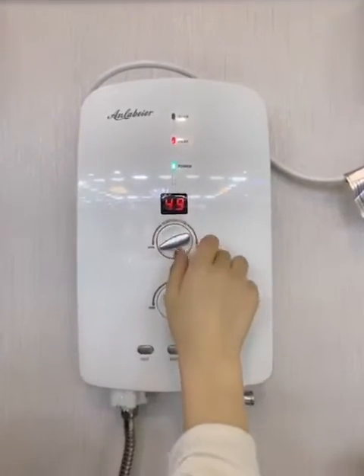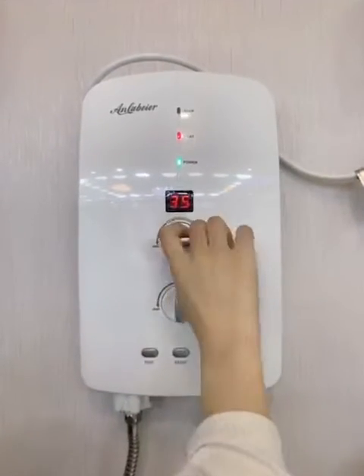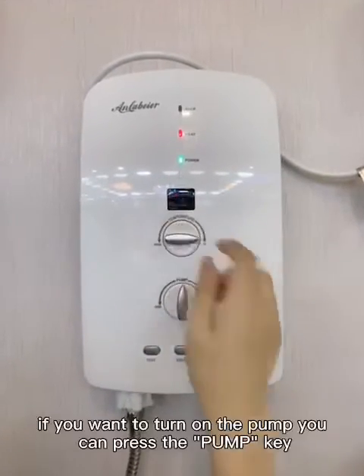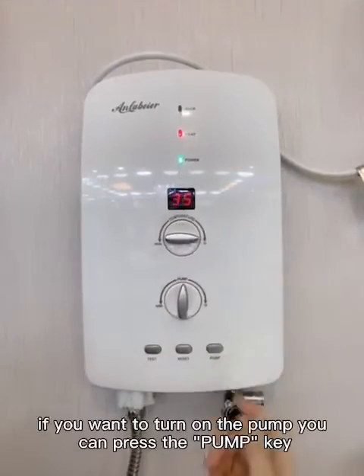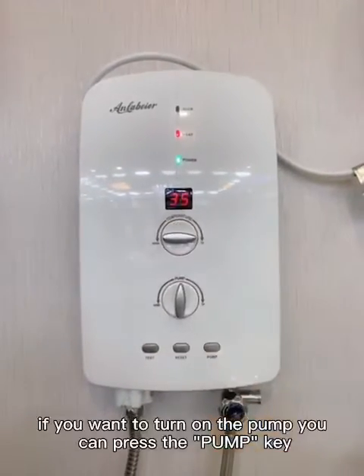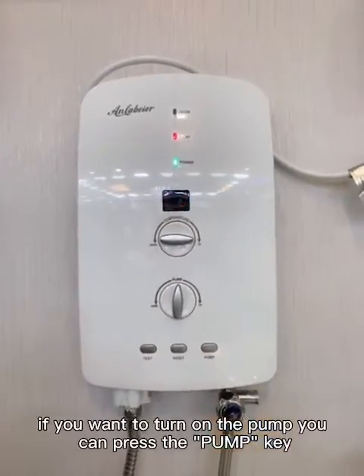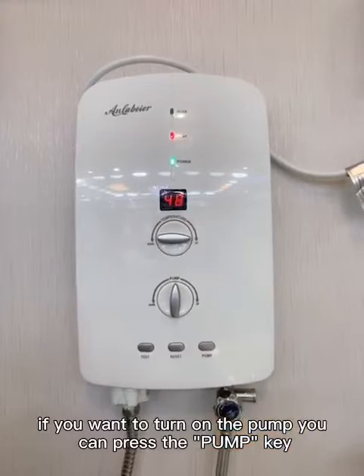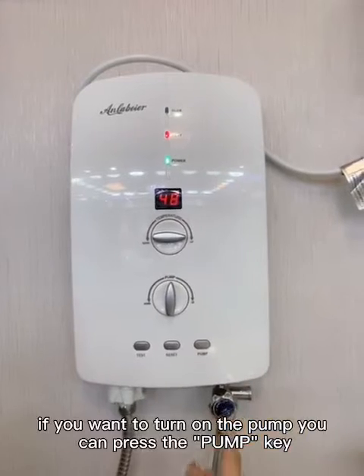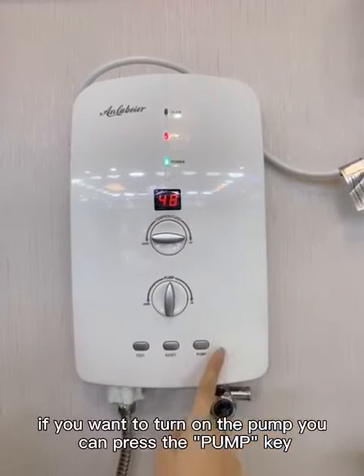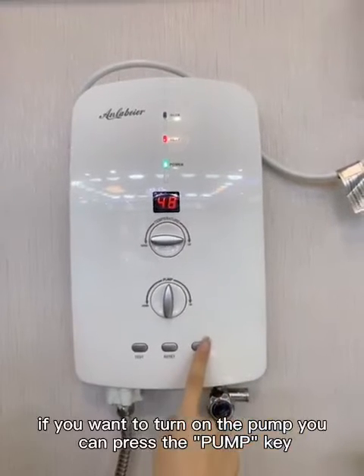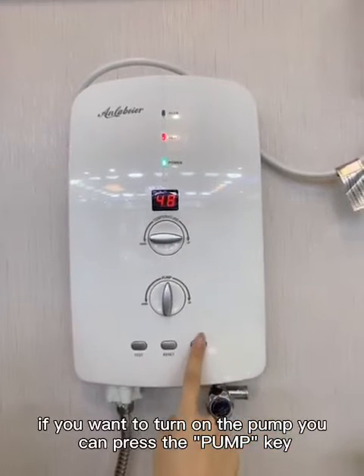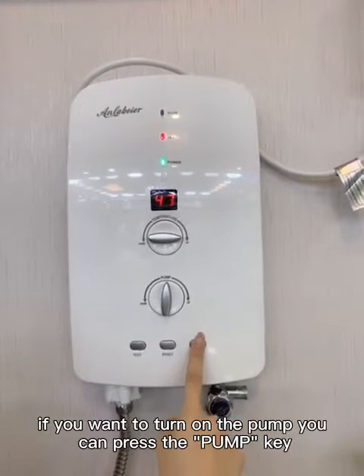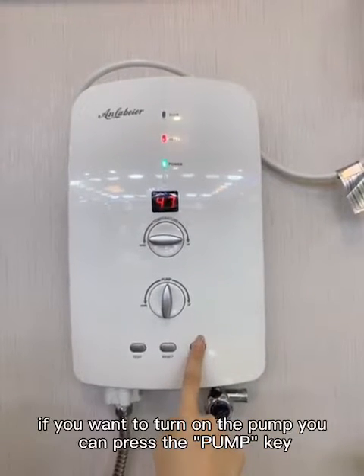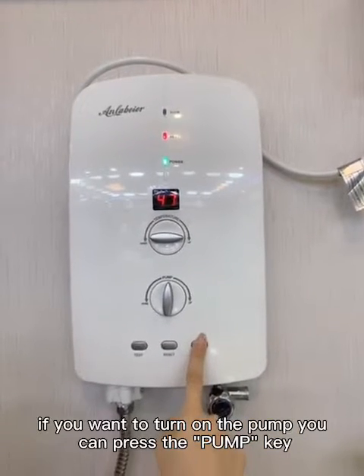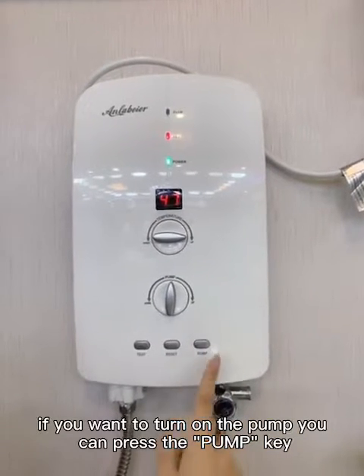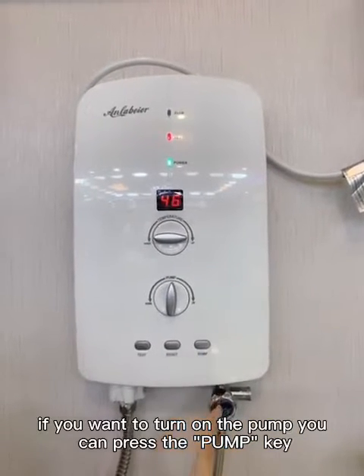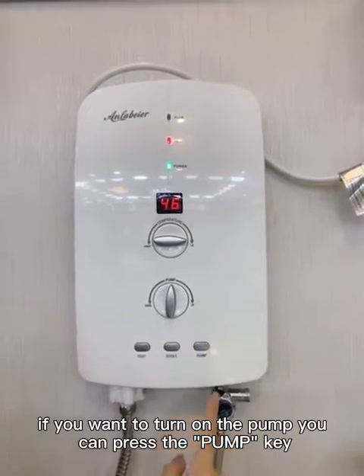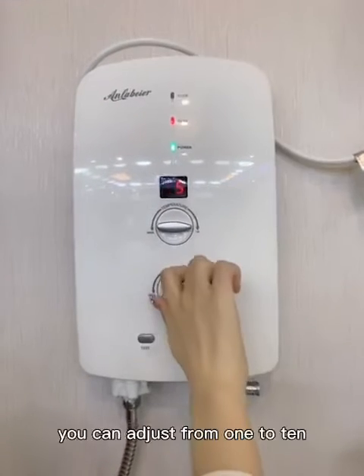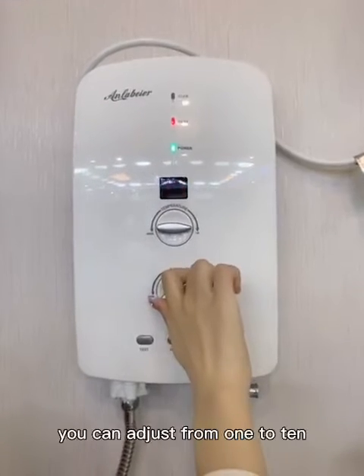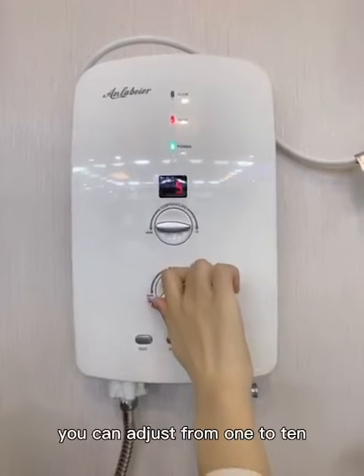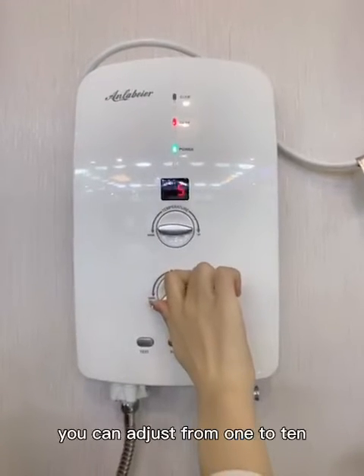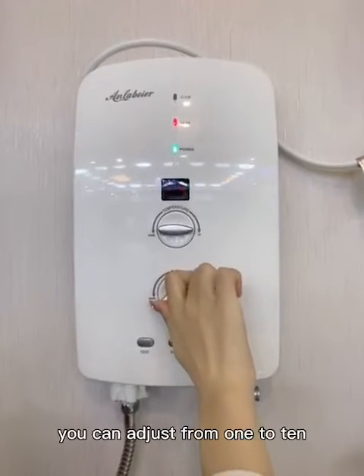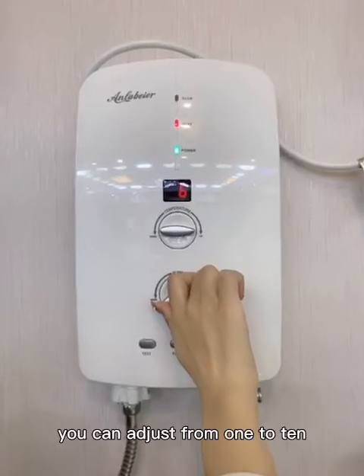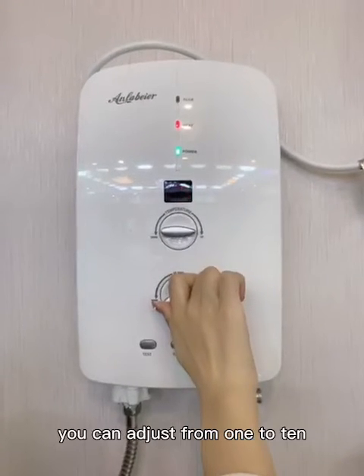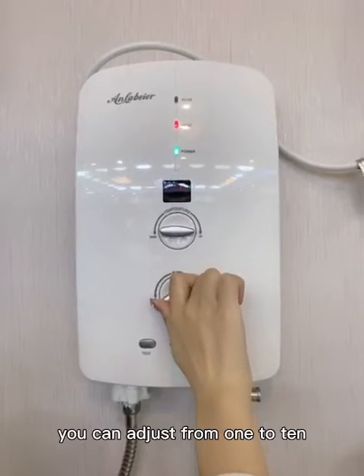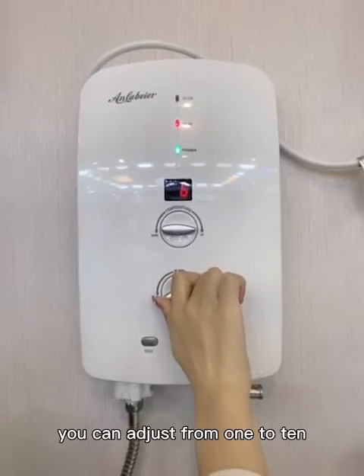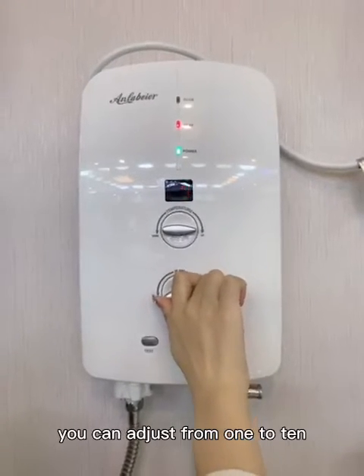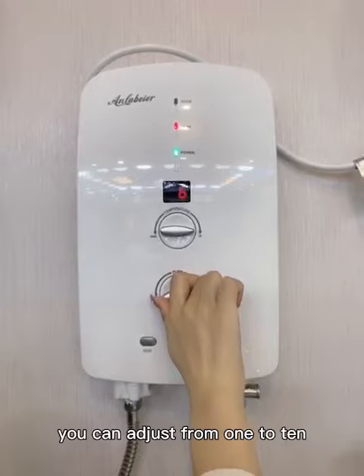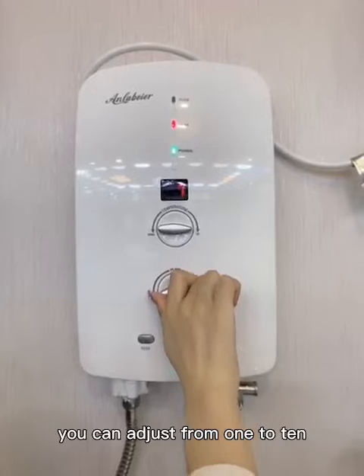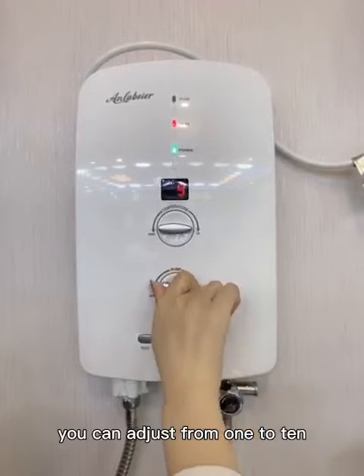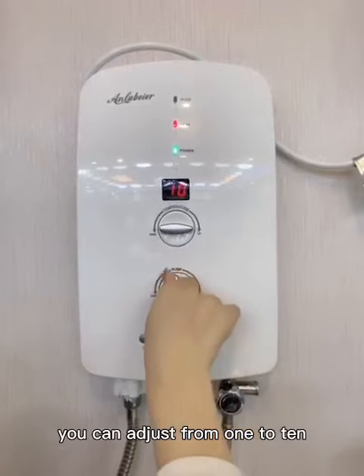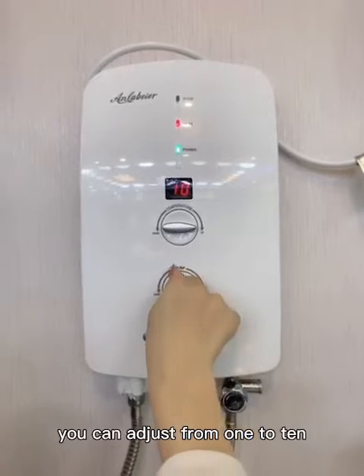If you want to turn on the pop, you can press the pop key. You can adjust from 1 to 10.